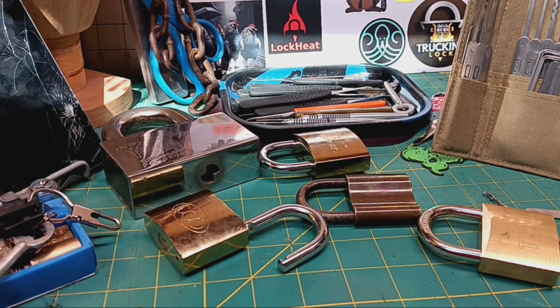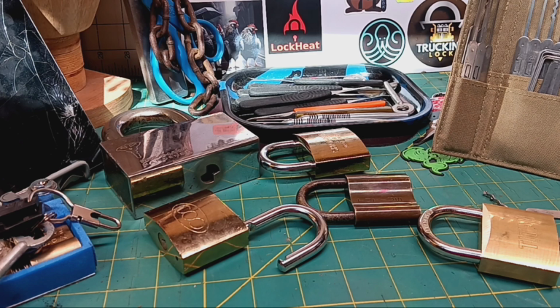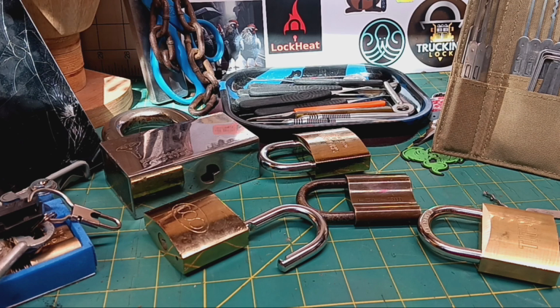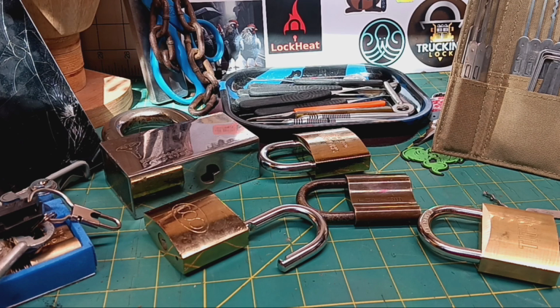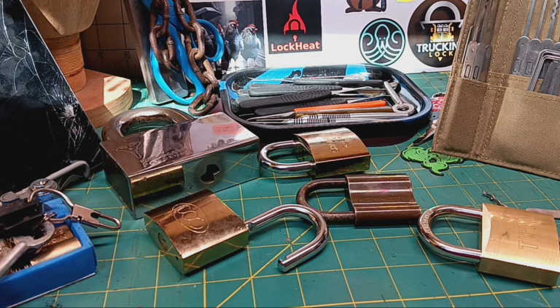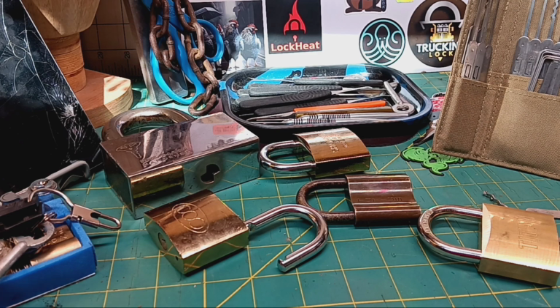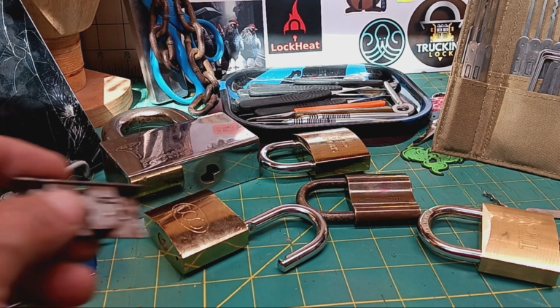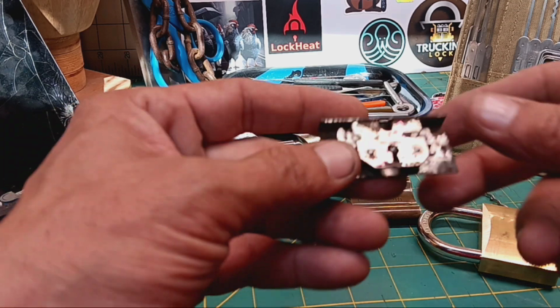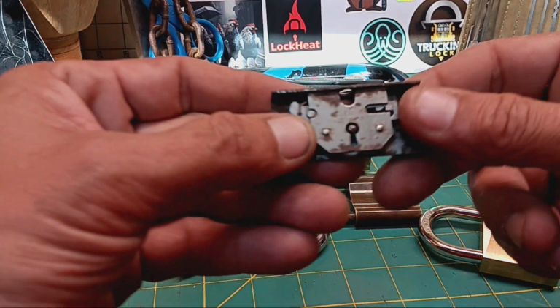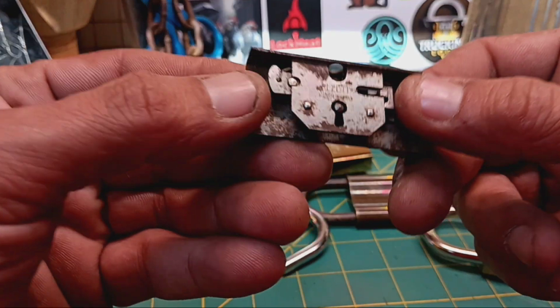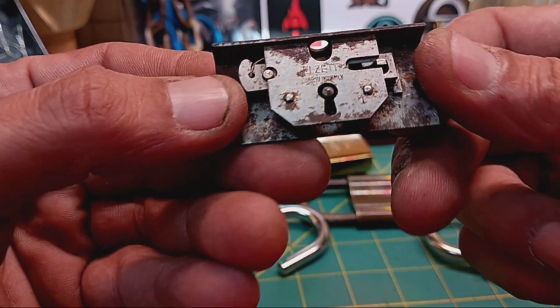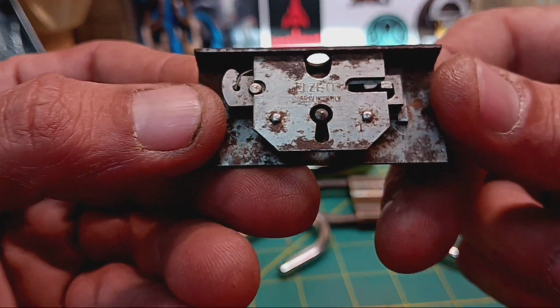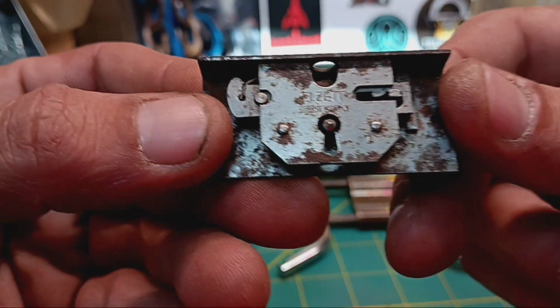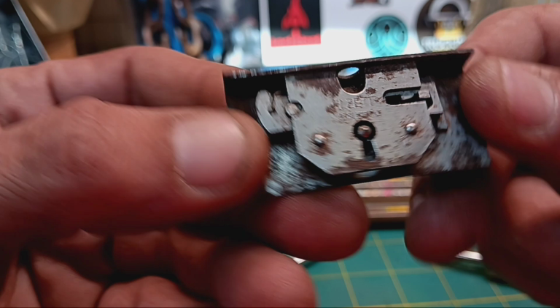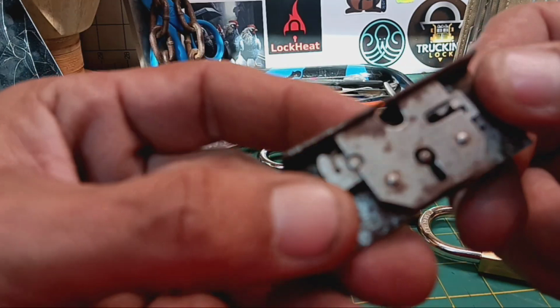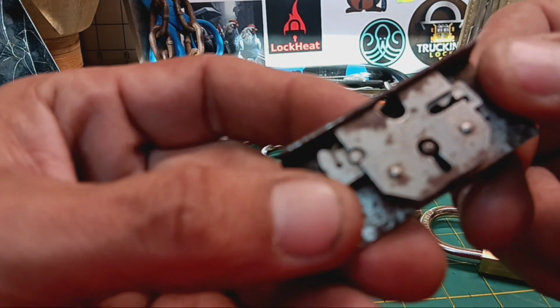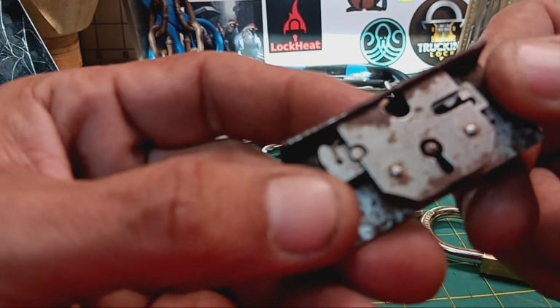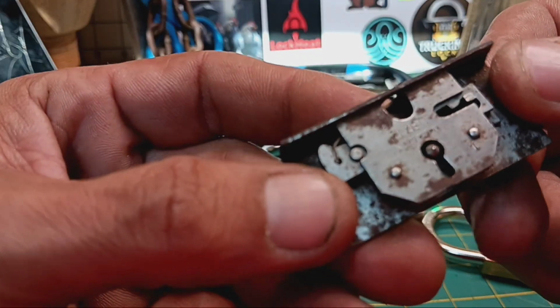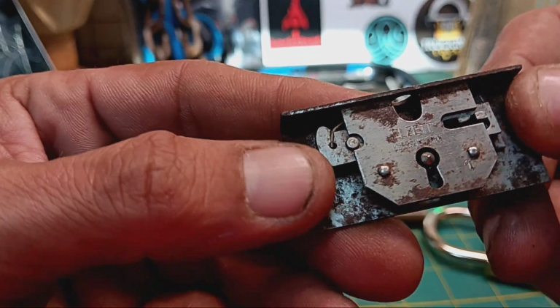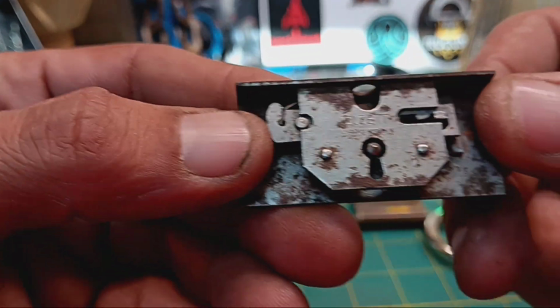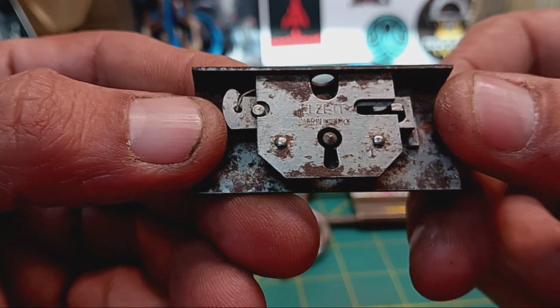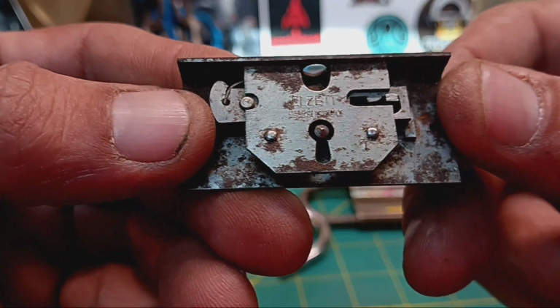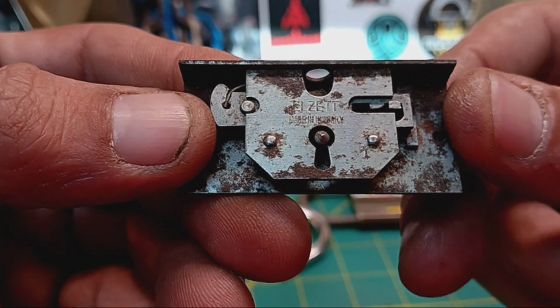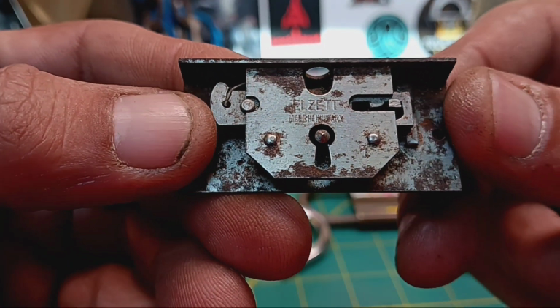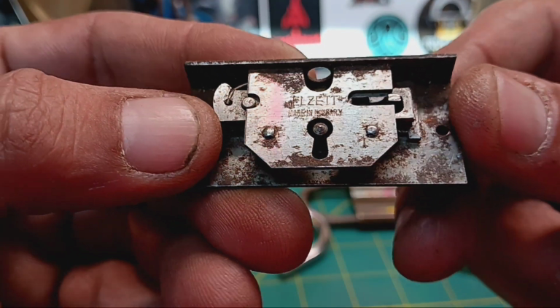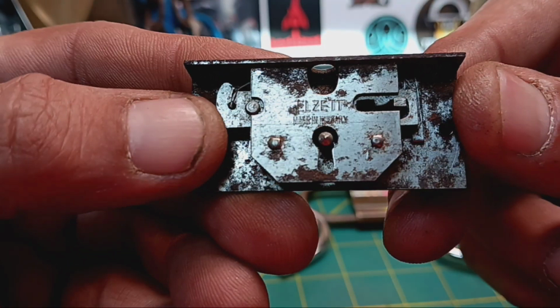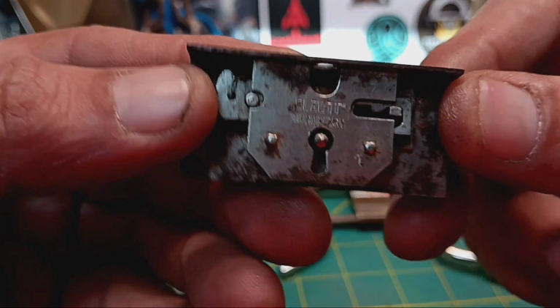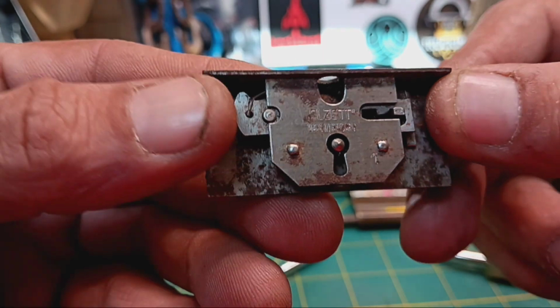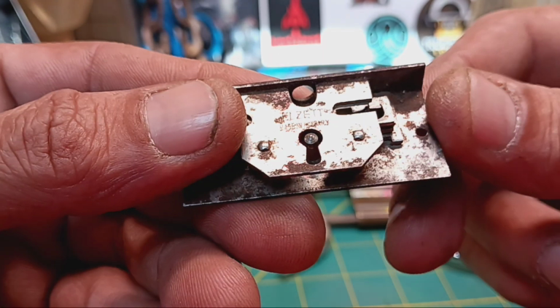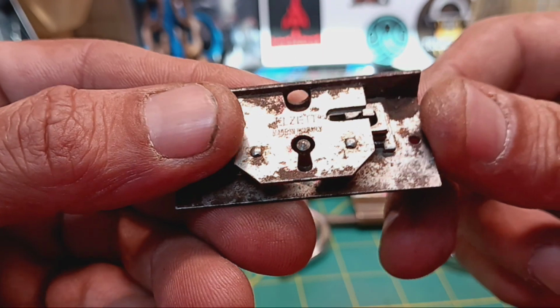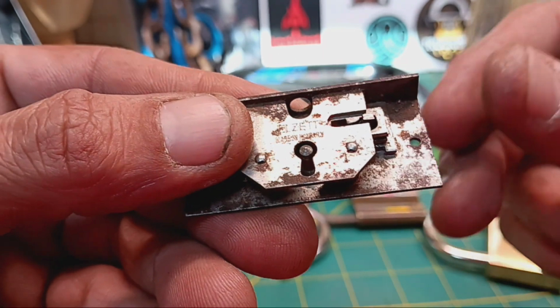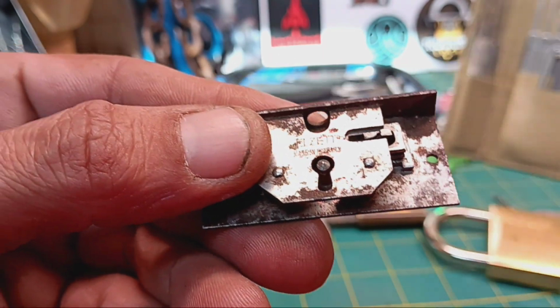Hey everybody, I wanted to take a quick little look at this little lever lock I'm really excited about having.